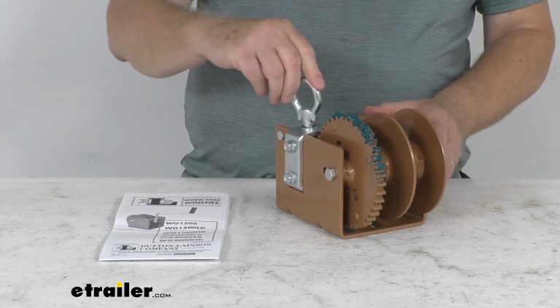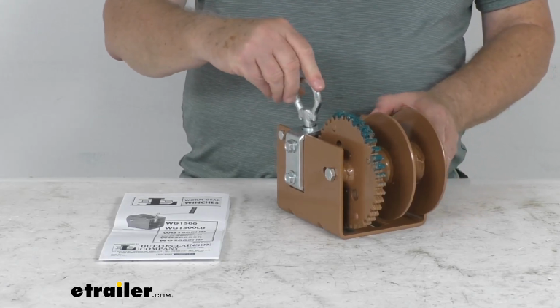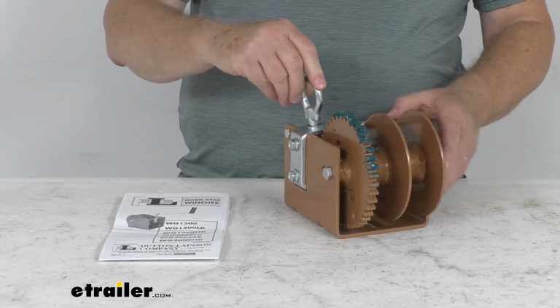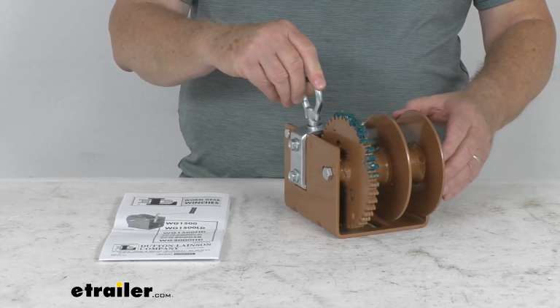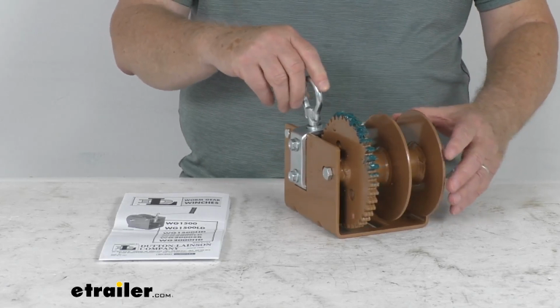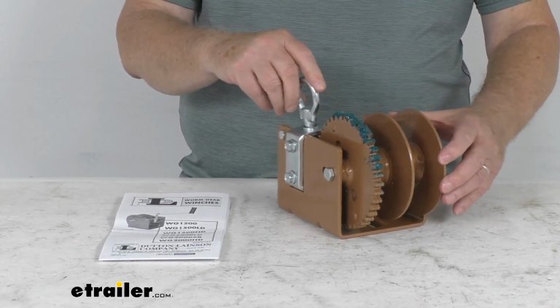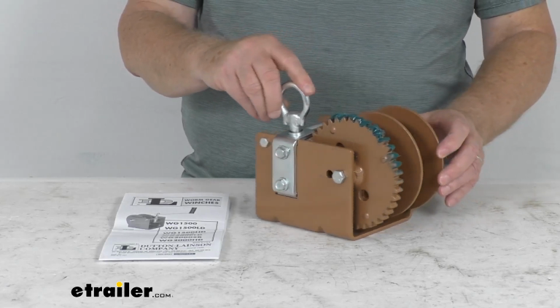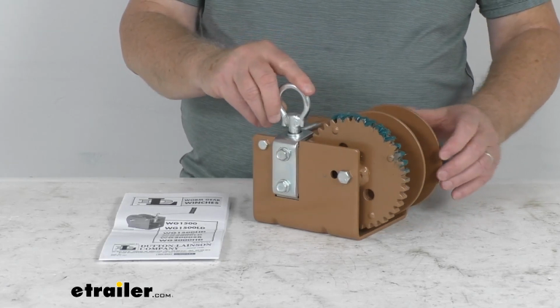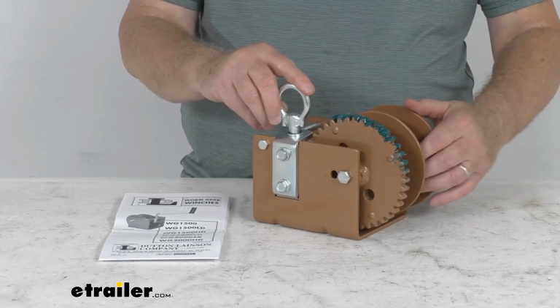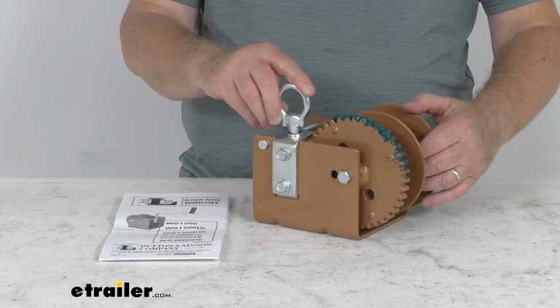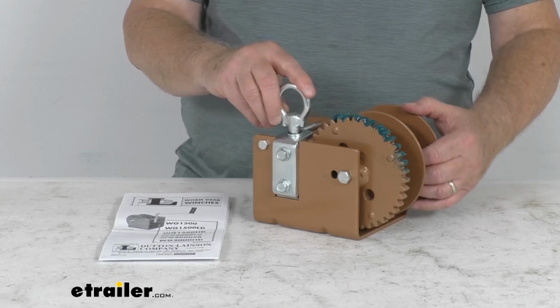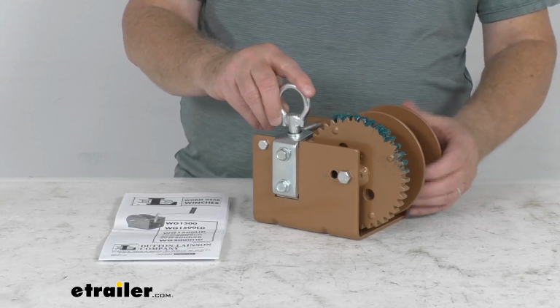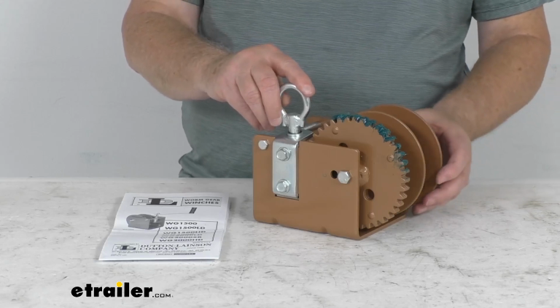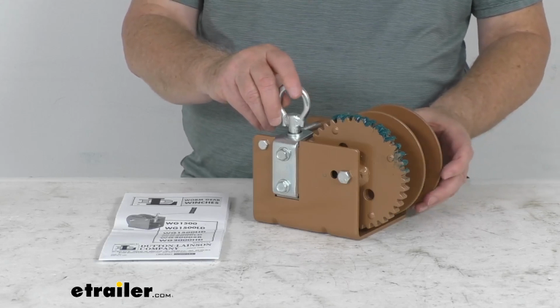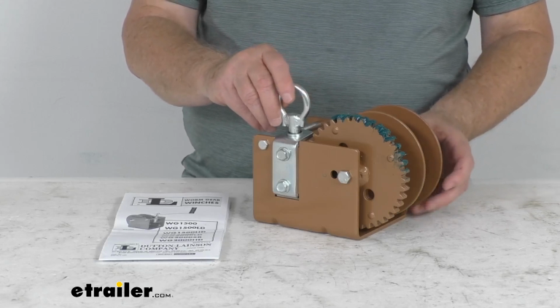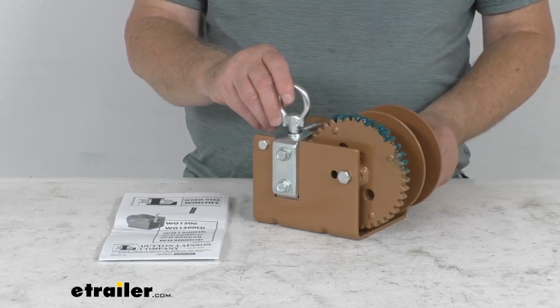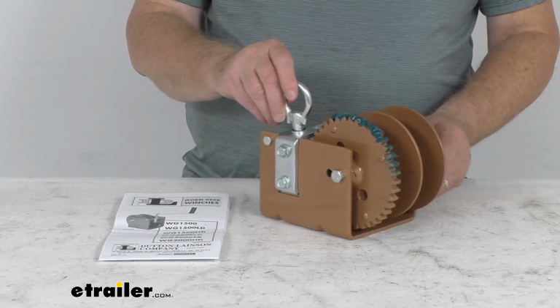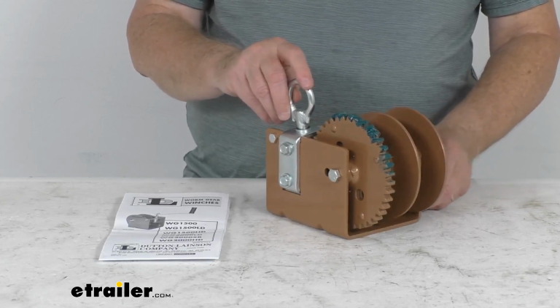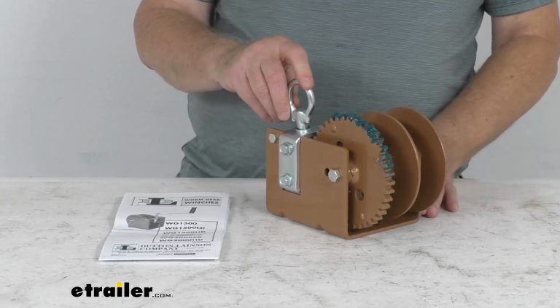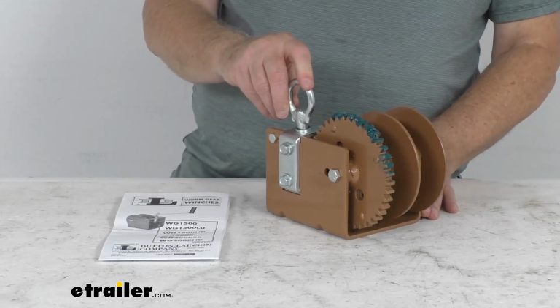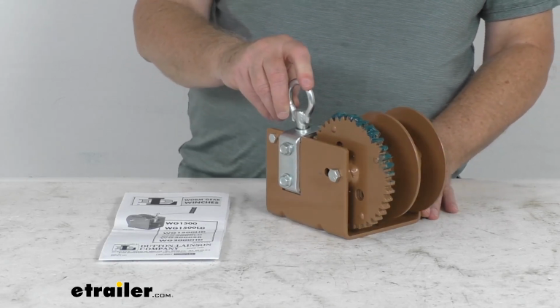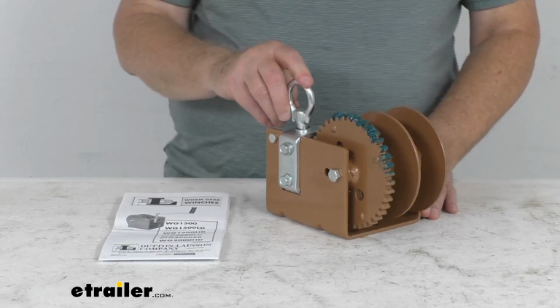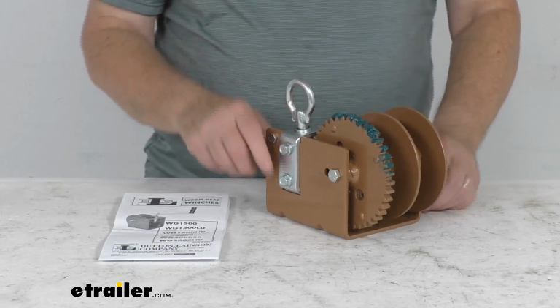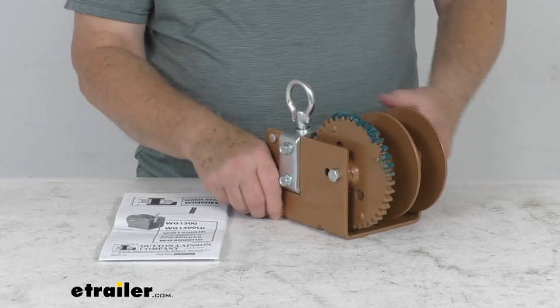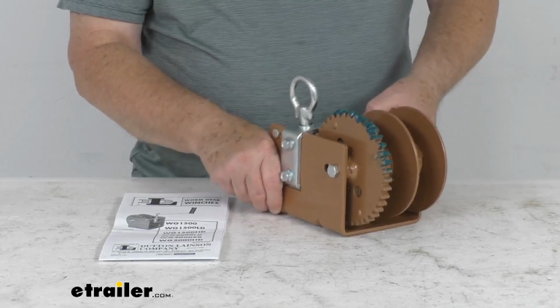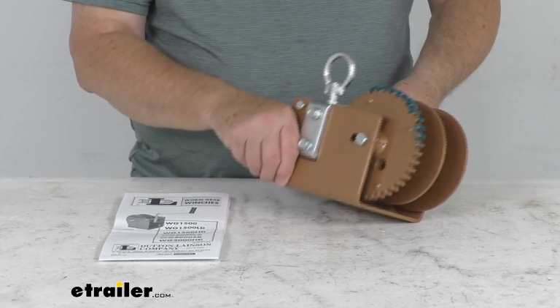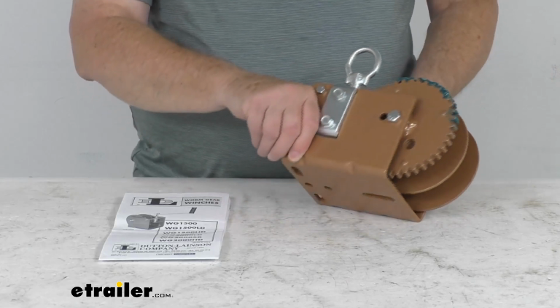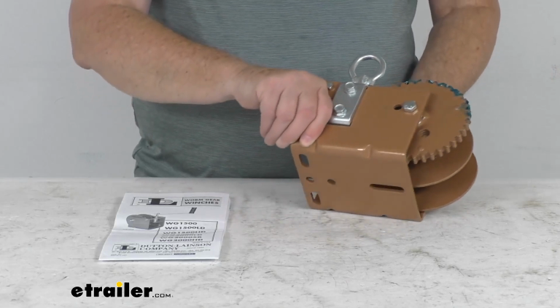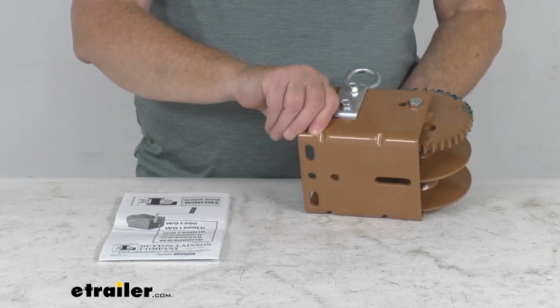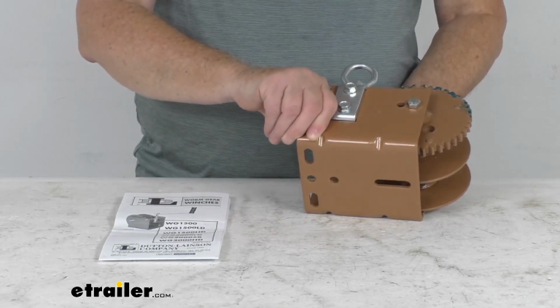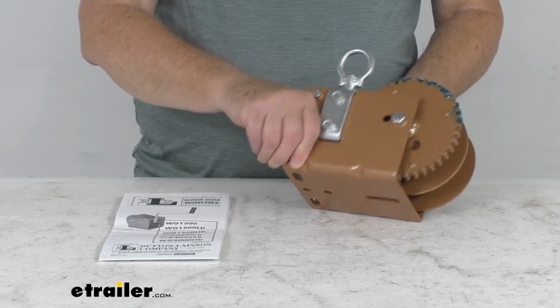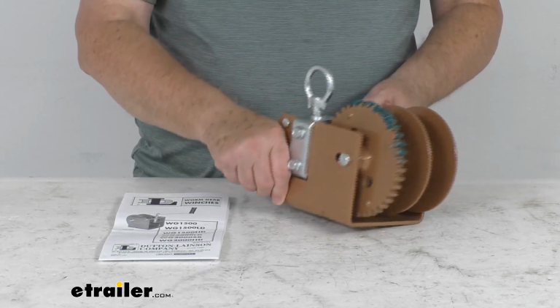It uses laminated high carbon steel gears which are heat treated for longer life. The gear ratio on this winch is 40 to 1, and it has a nice heavy gauge embossed steel base for extra strength.